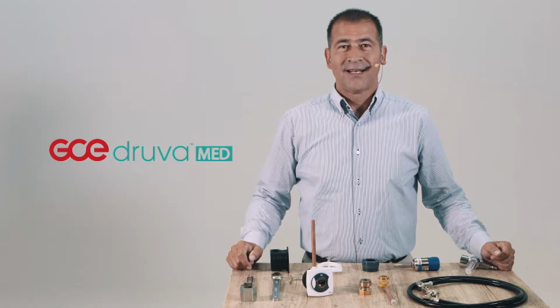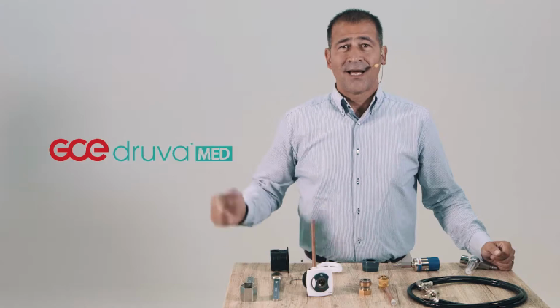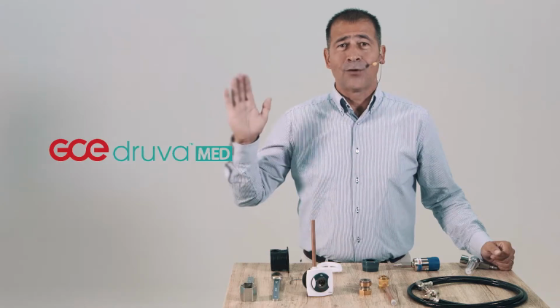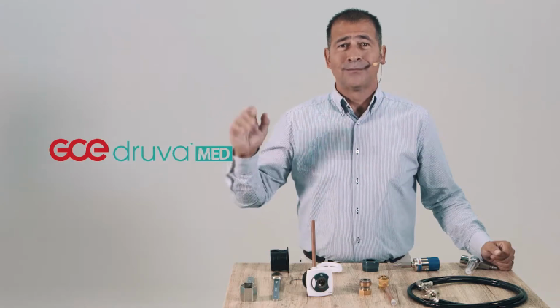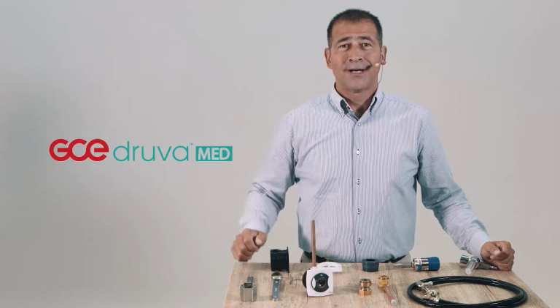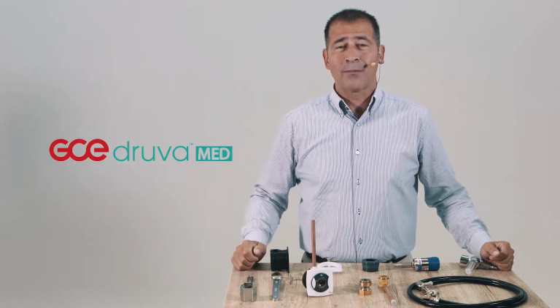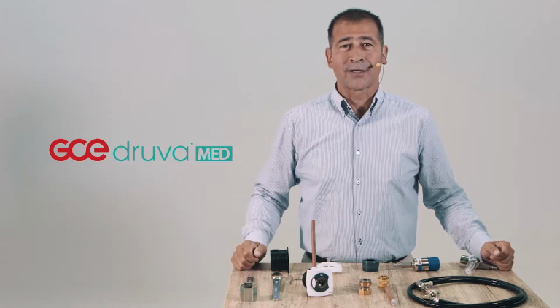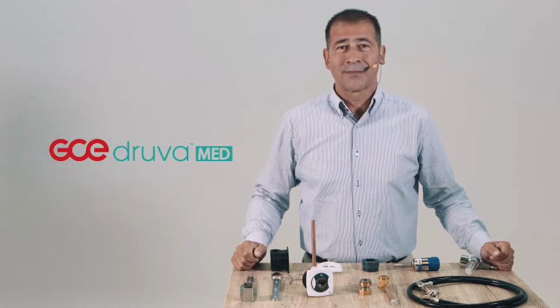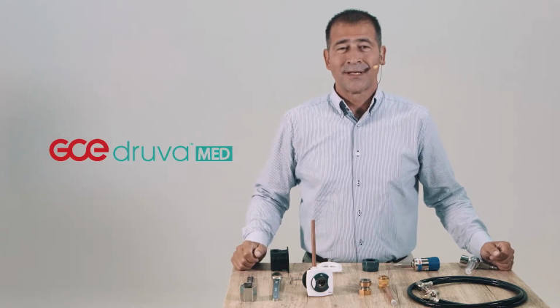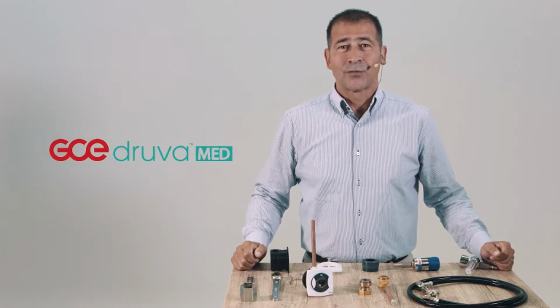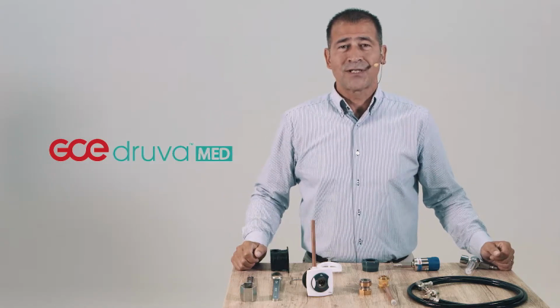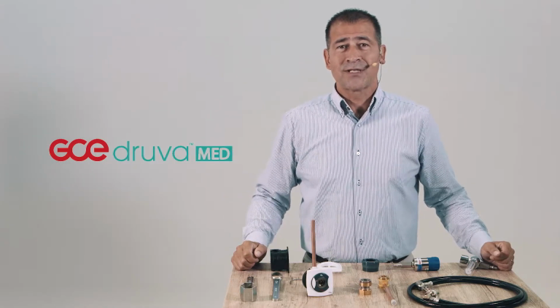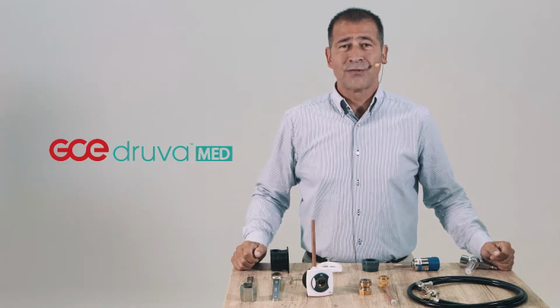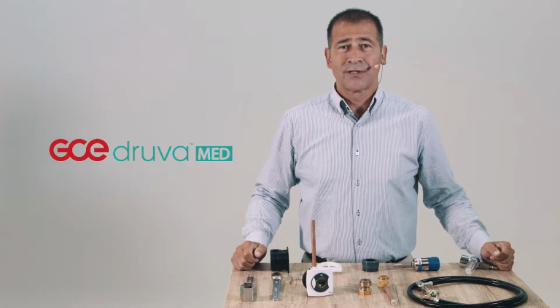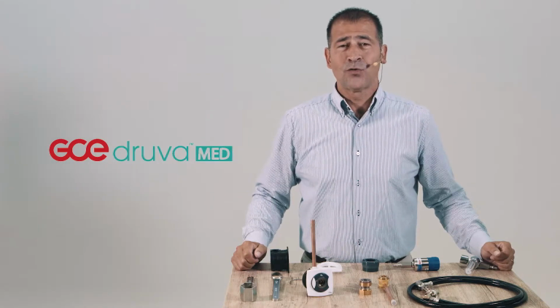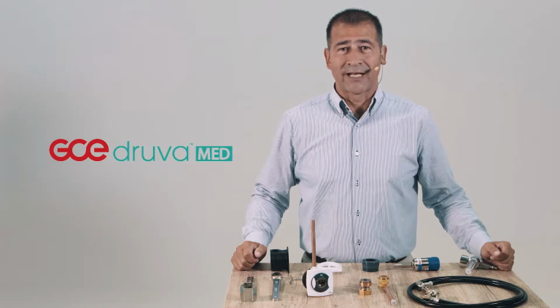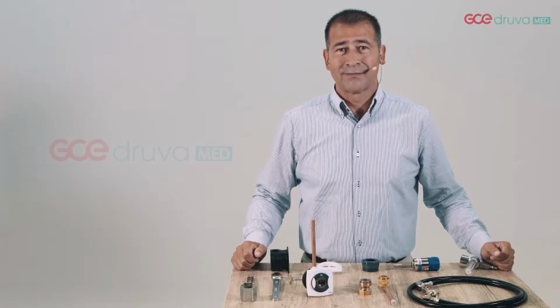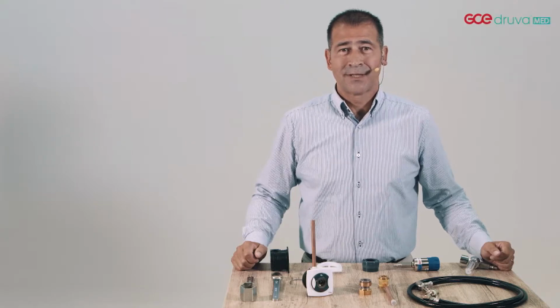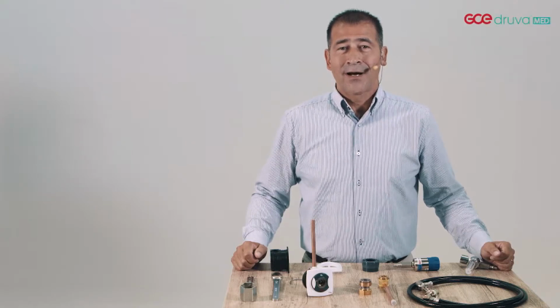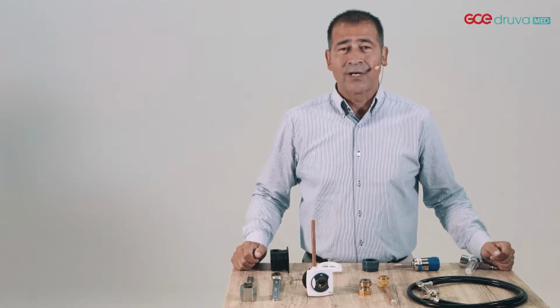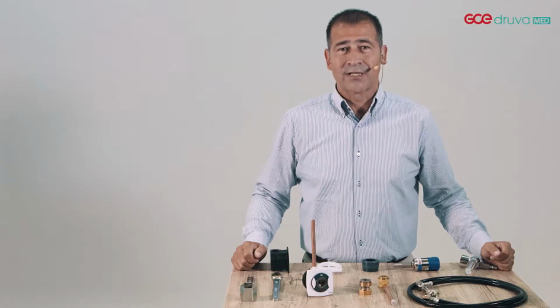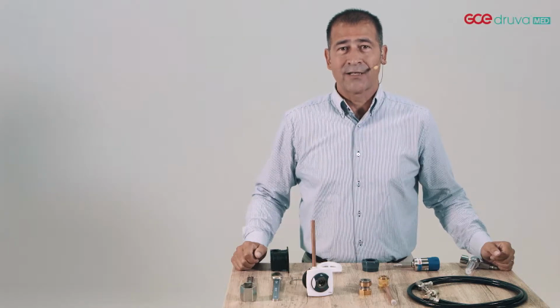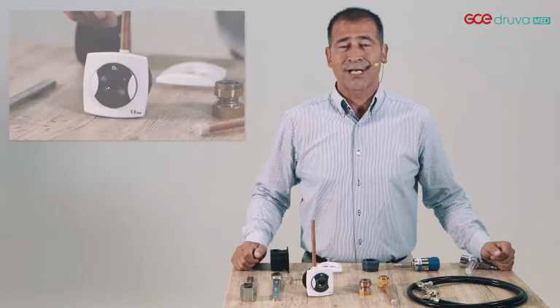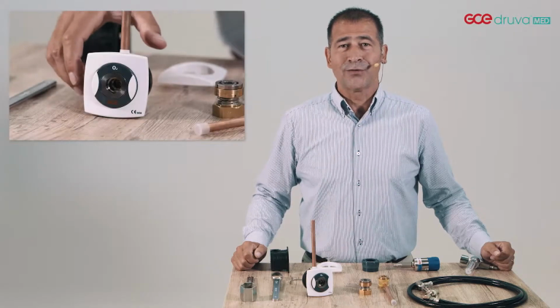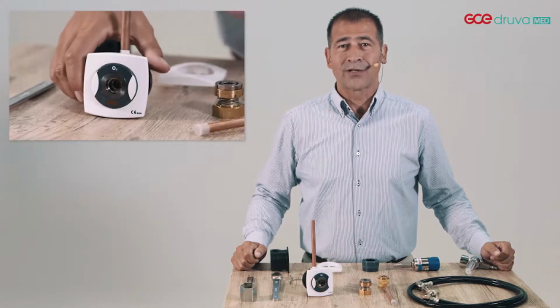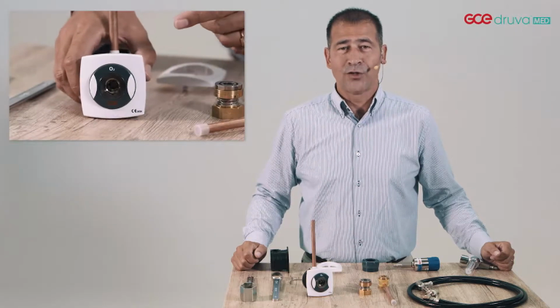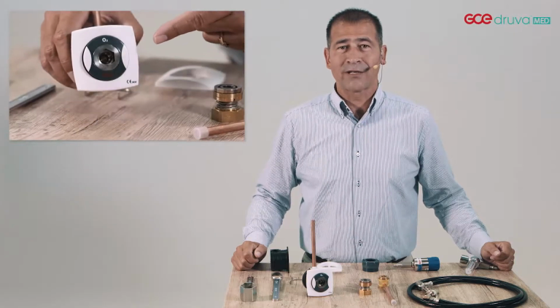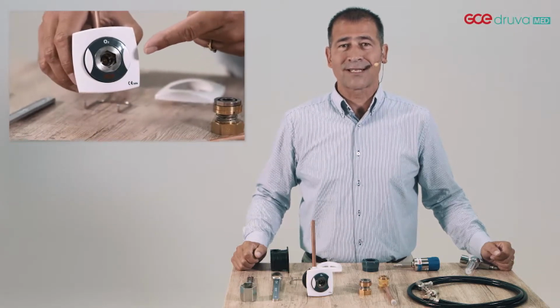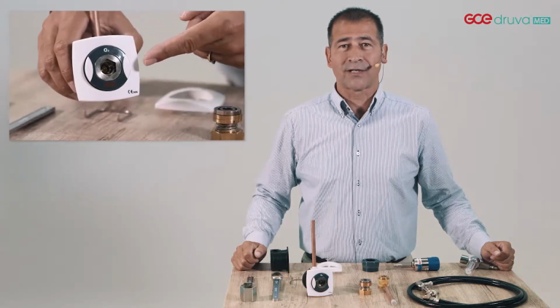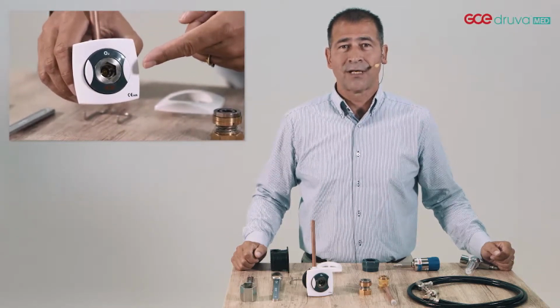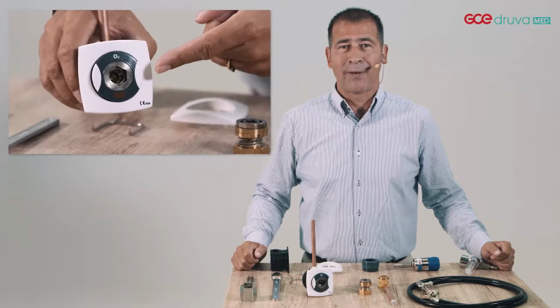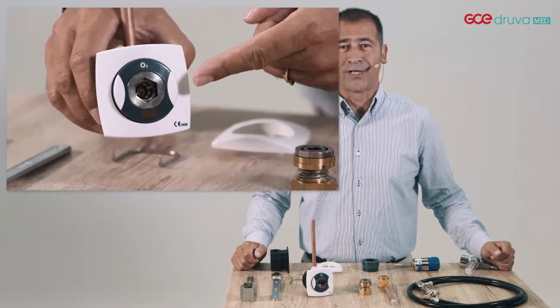Hello, I'm Mike from GCE business unit DruvaMed. I'm here today to tell you about our new medical gas outlet MediUnit.